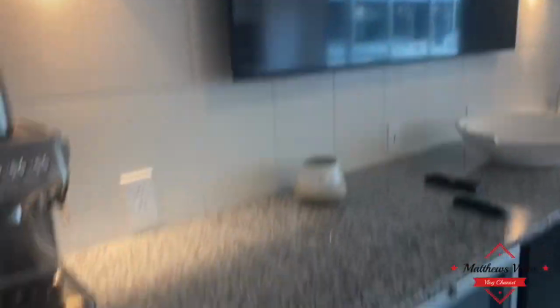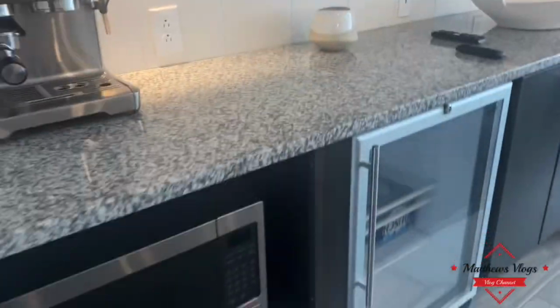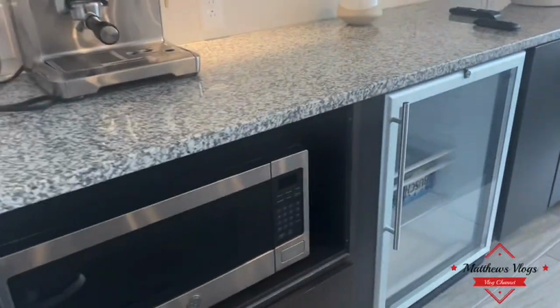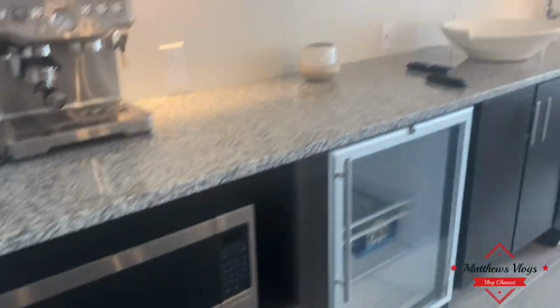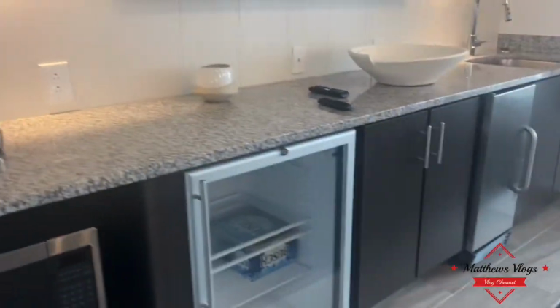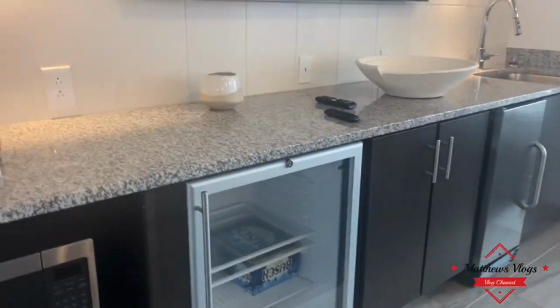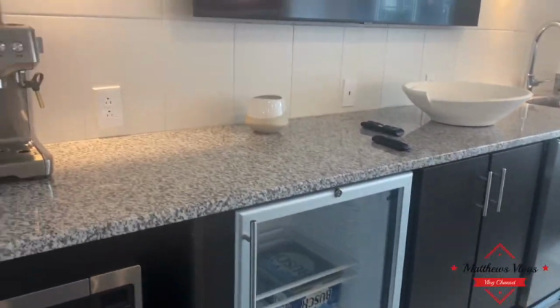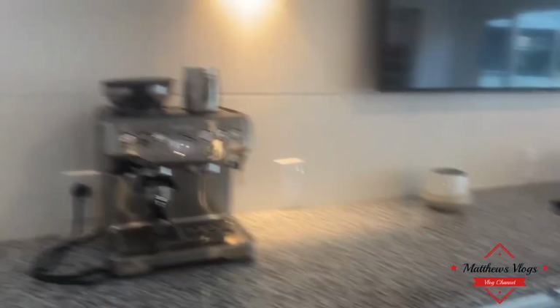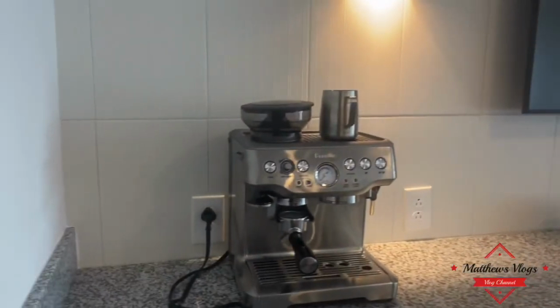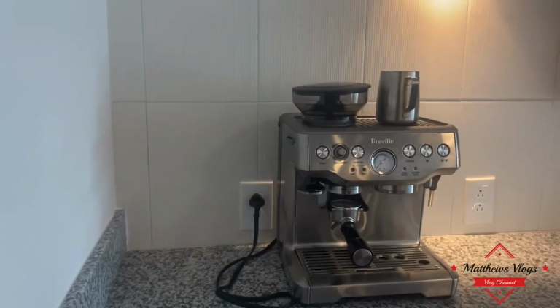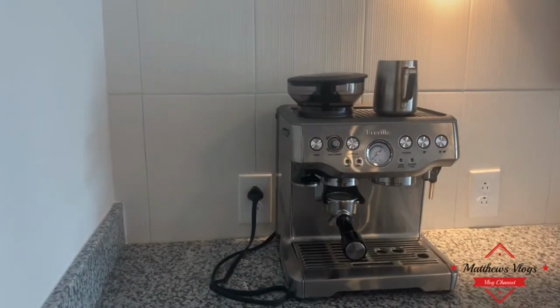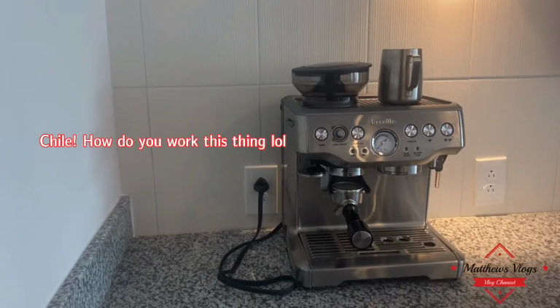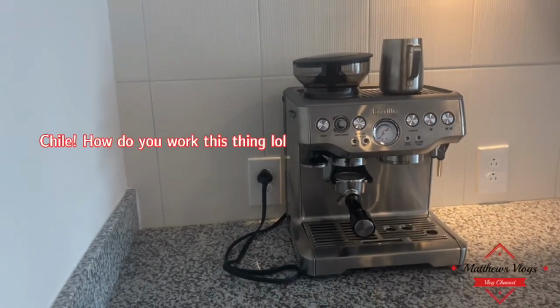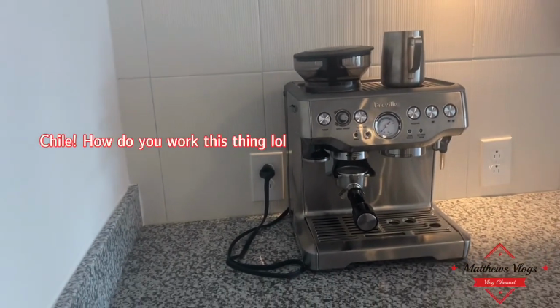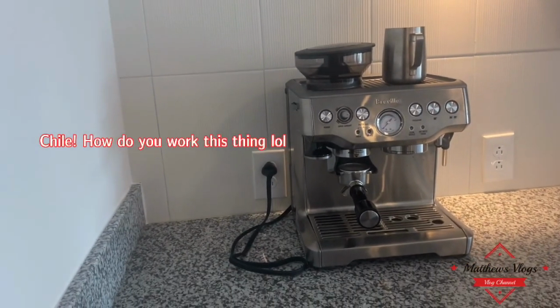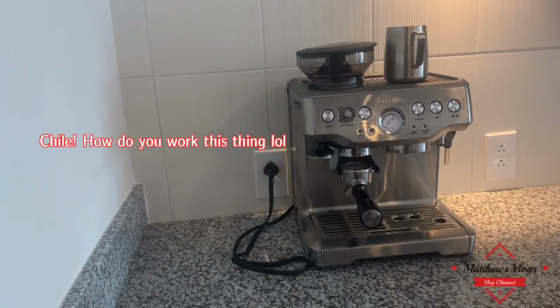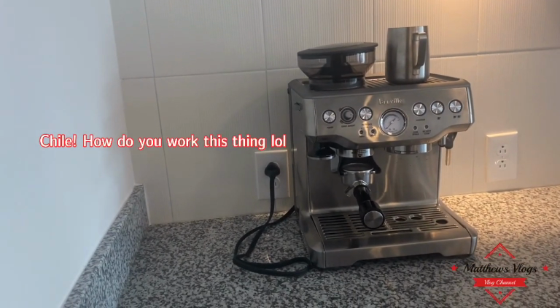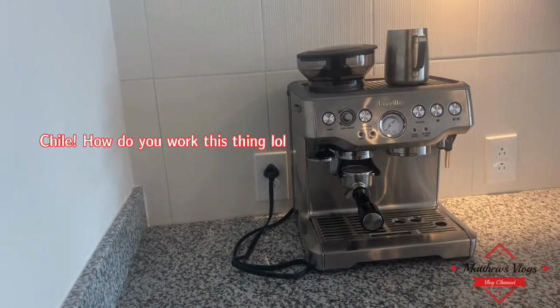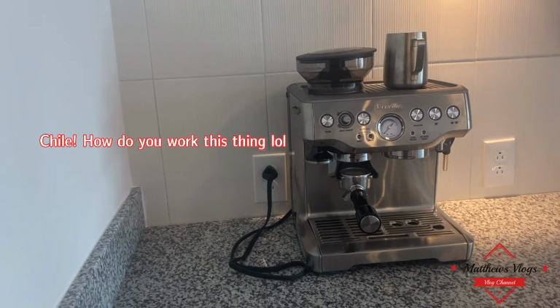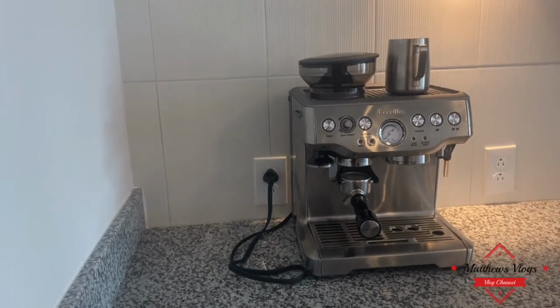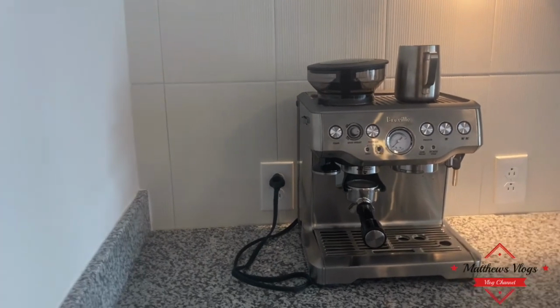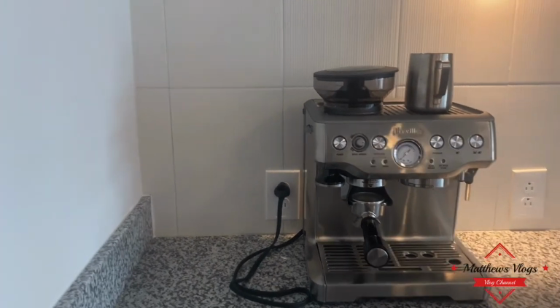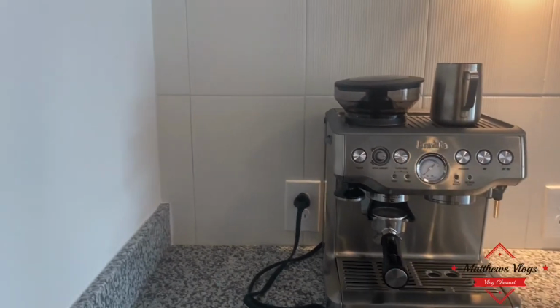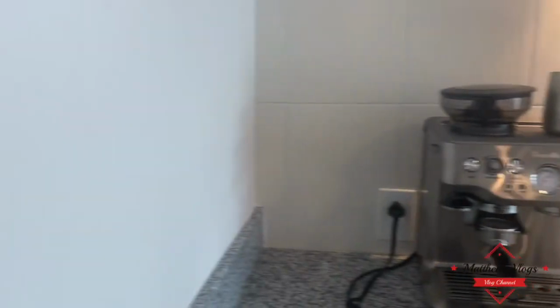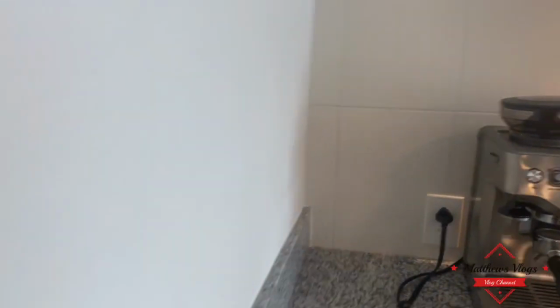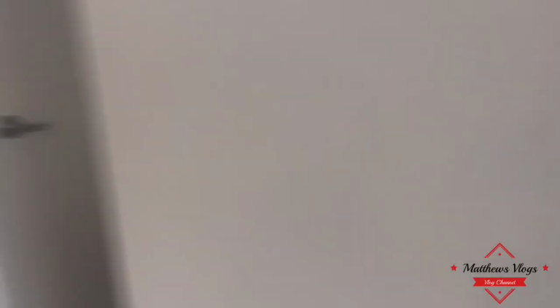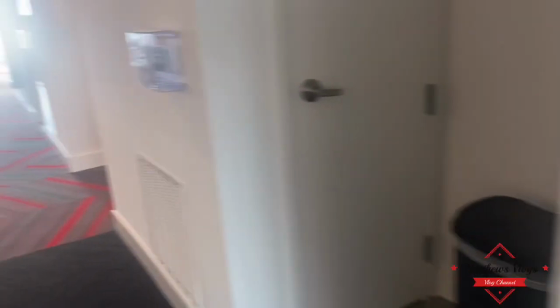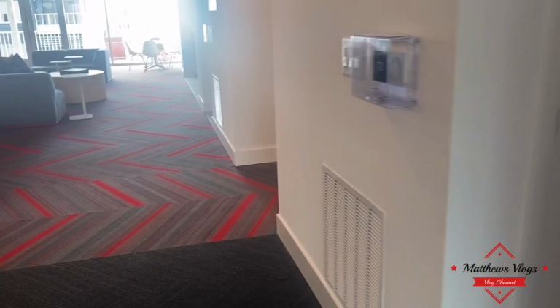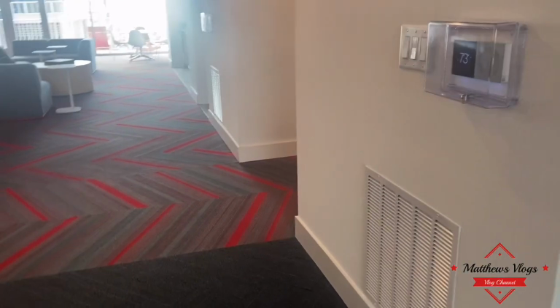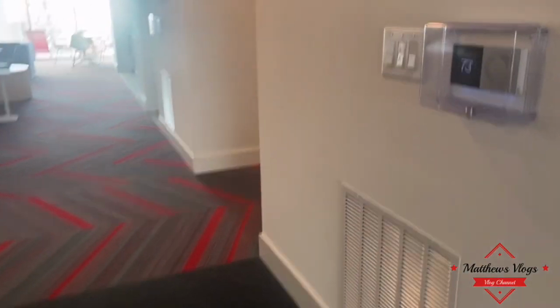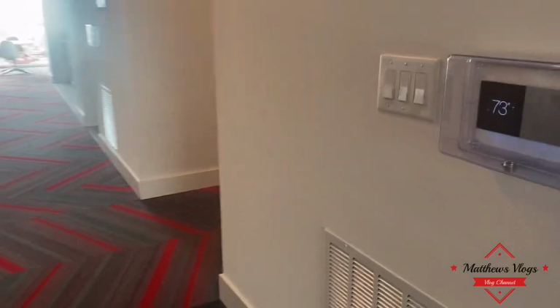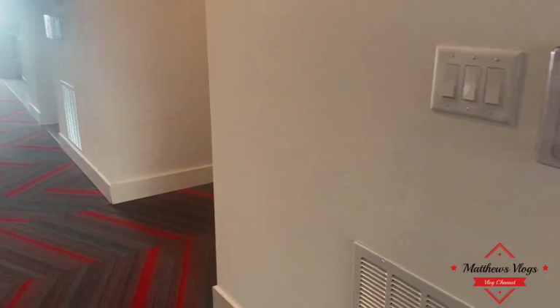They've got a microwave, a little cooler, and — is that a coffee machine? Yes, it's an espresso machine. That's nice — I always see those in movies but never in real life!